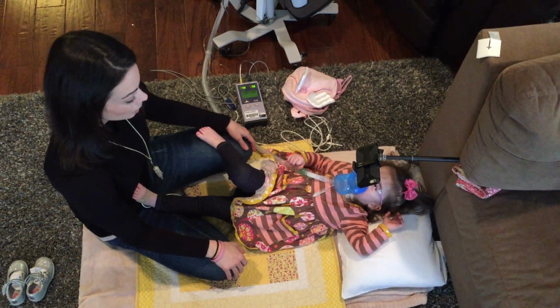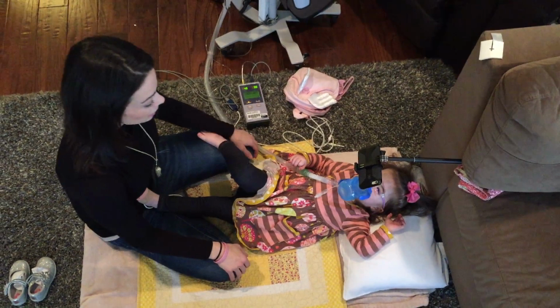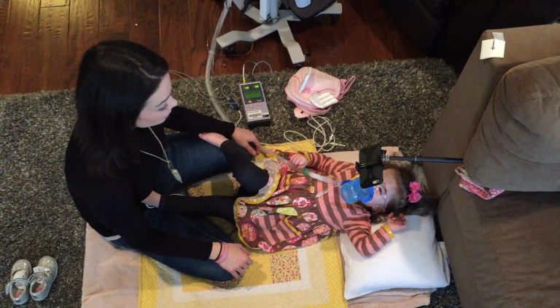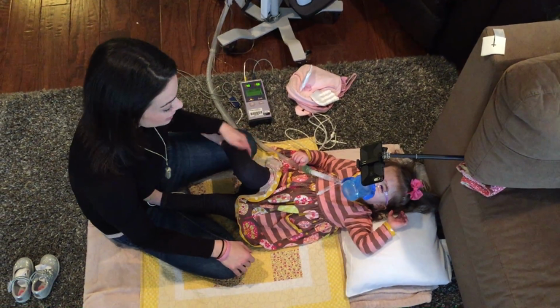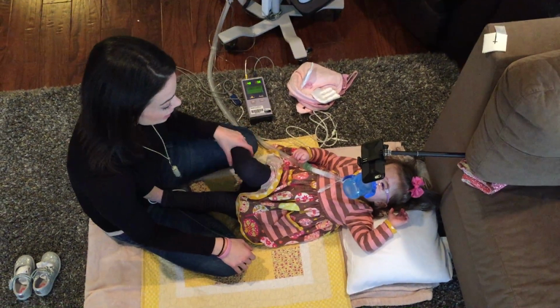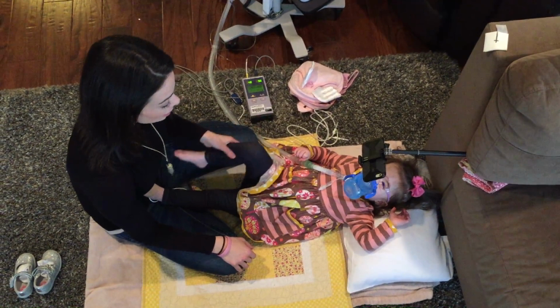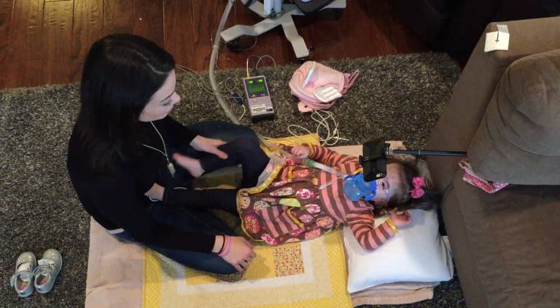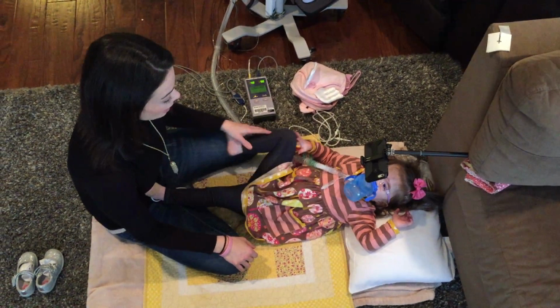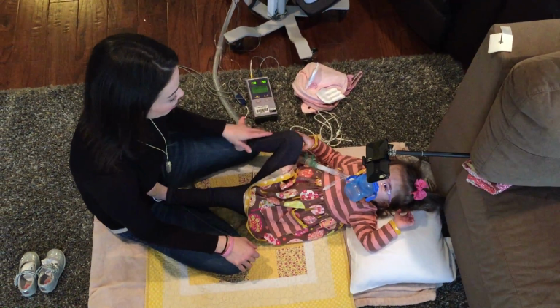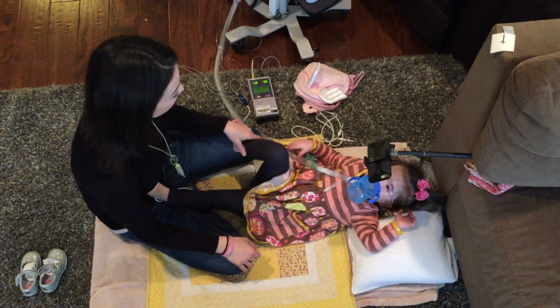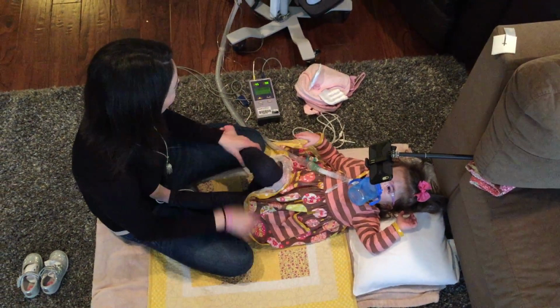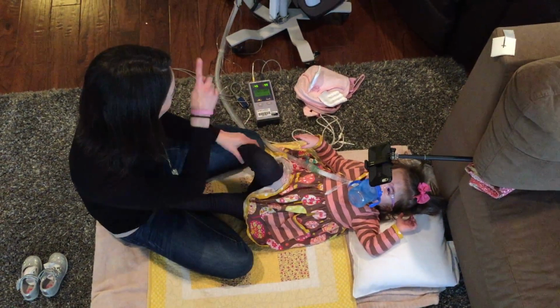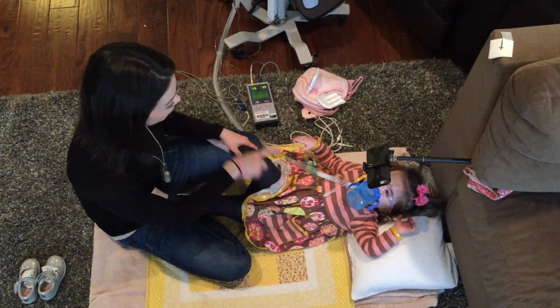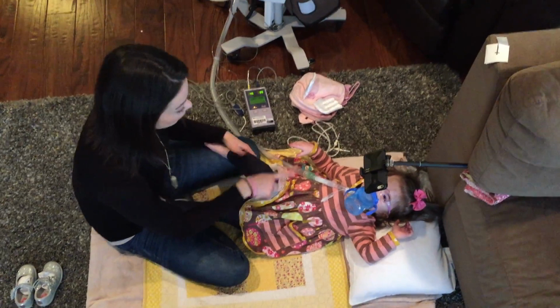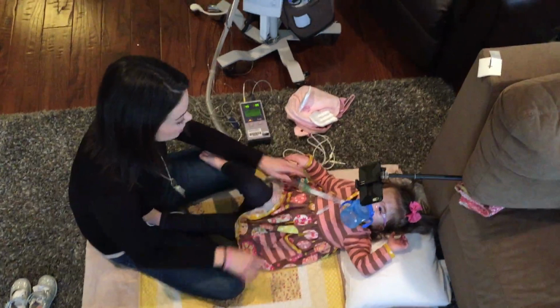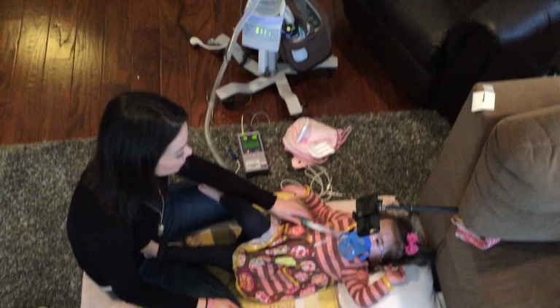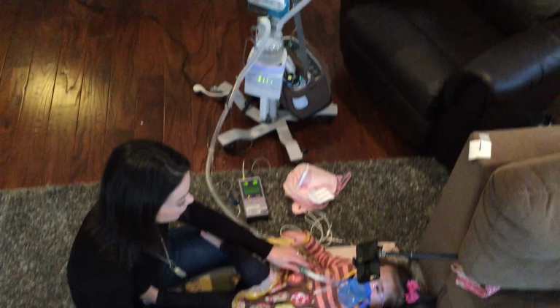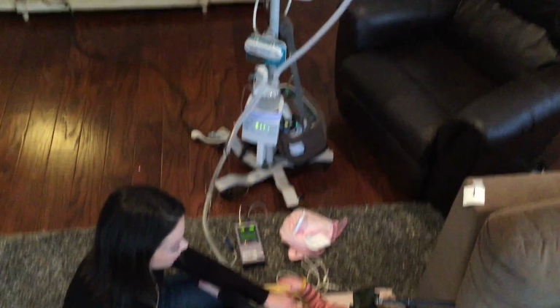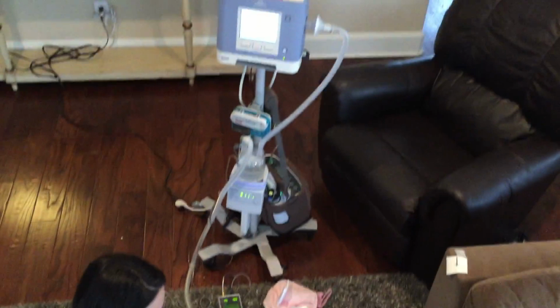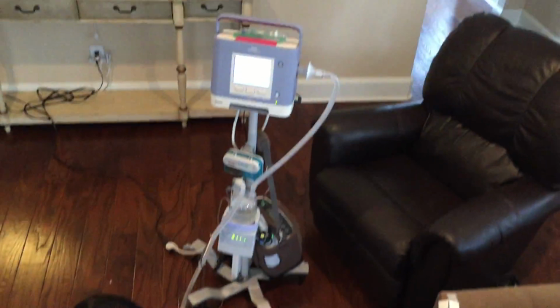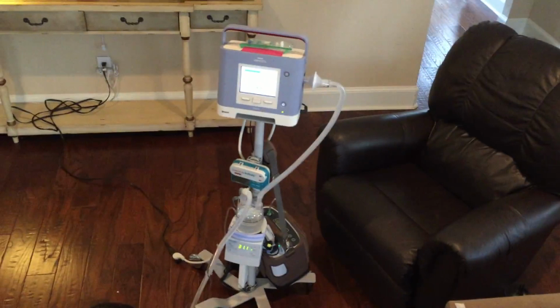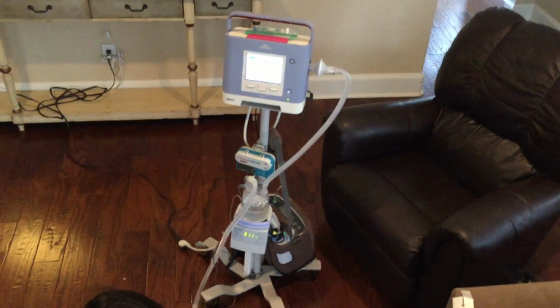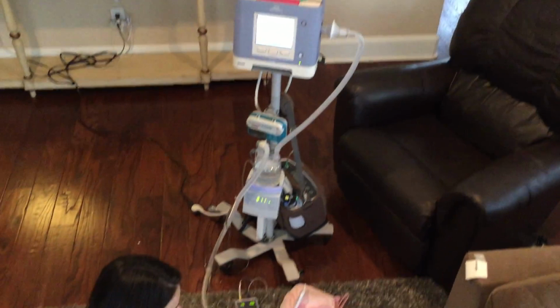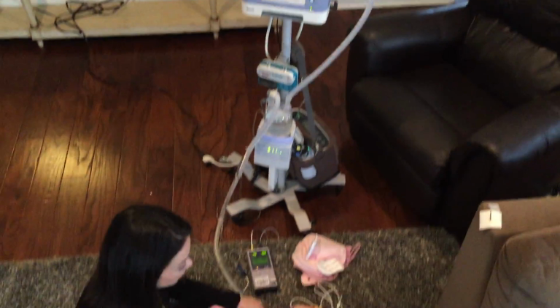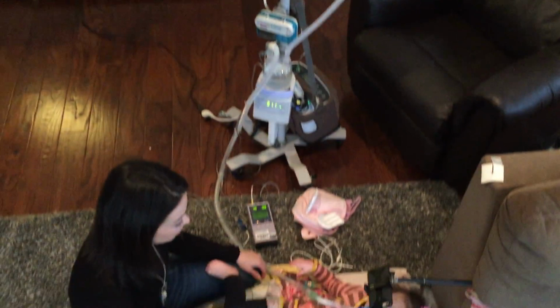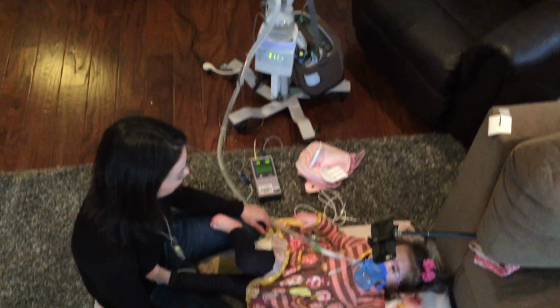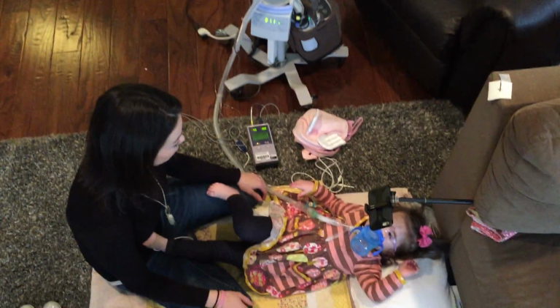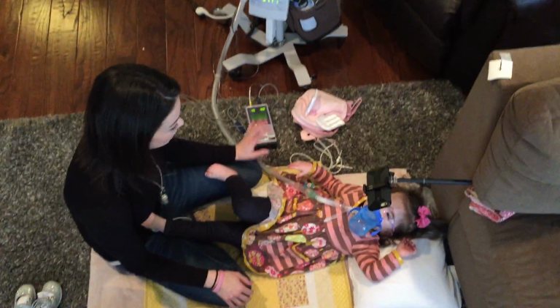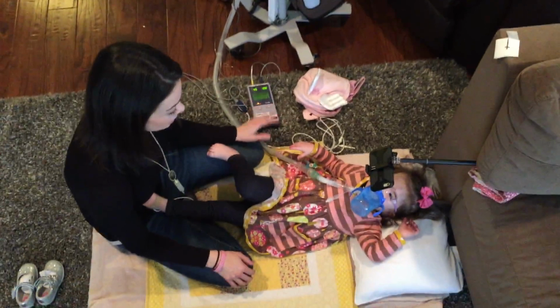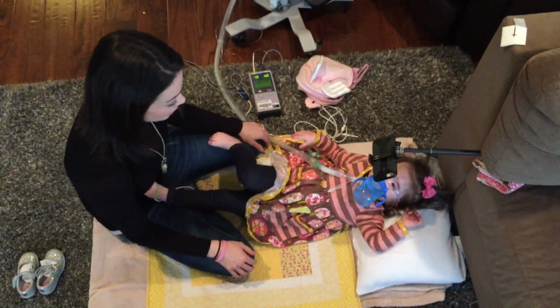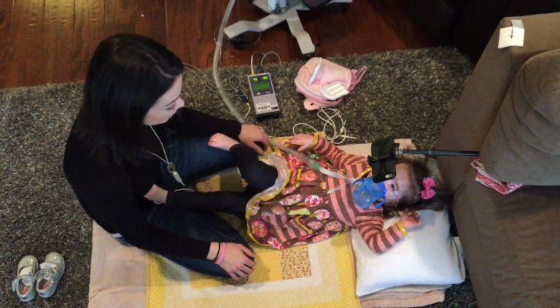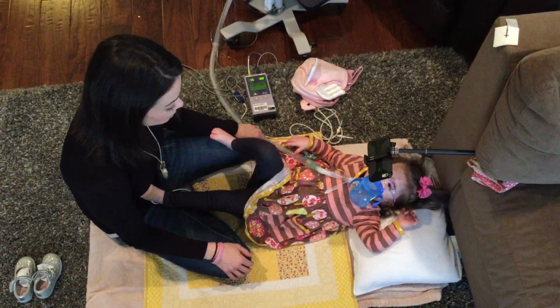Christina is up from her nap and we have her on the ventilator circuit still attached. I'm about to put her back on her diaphragmatic pacers.